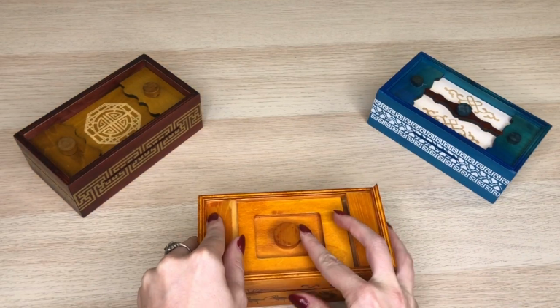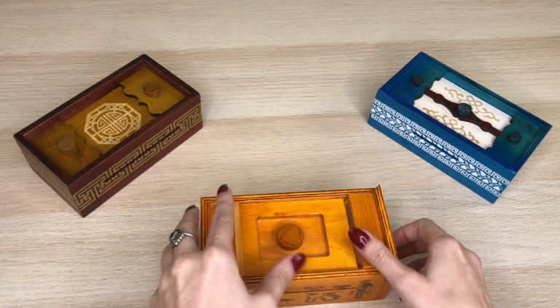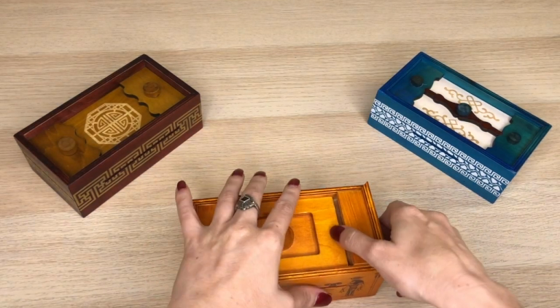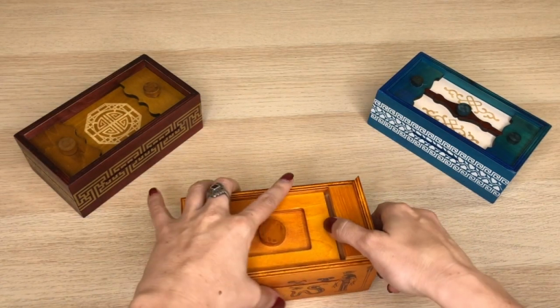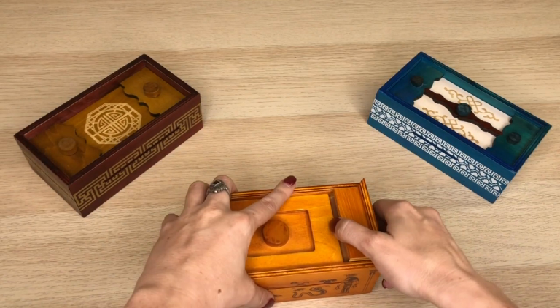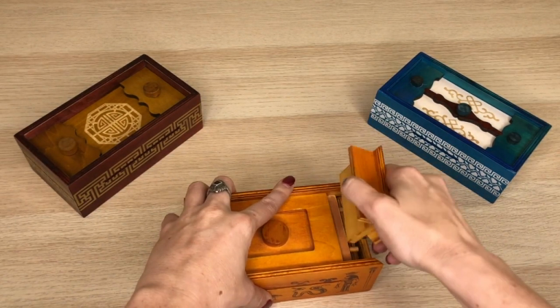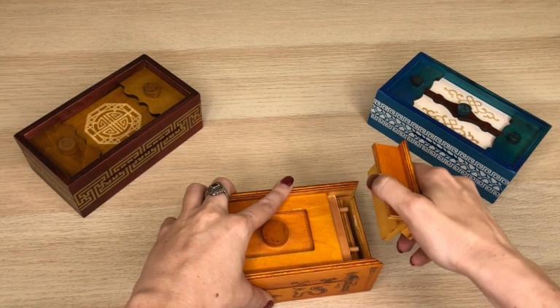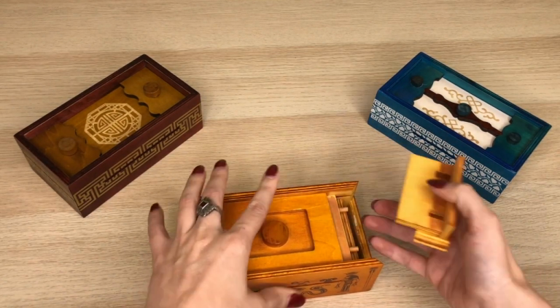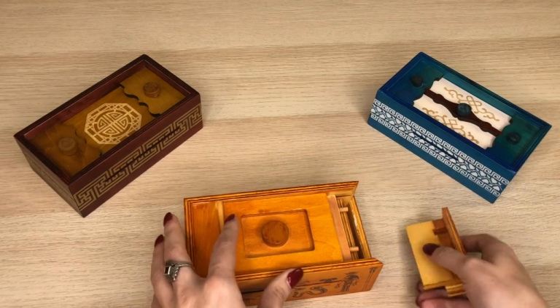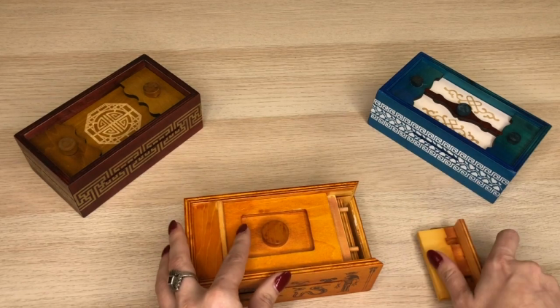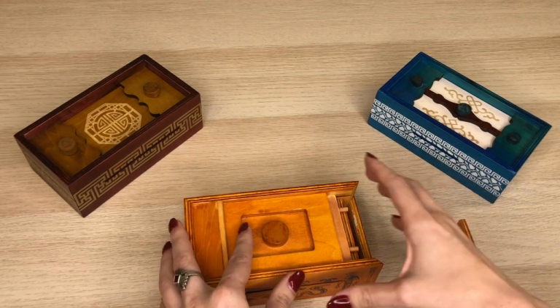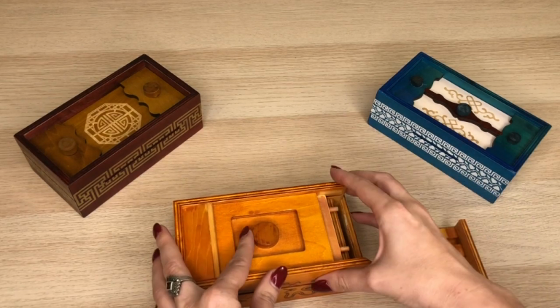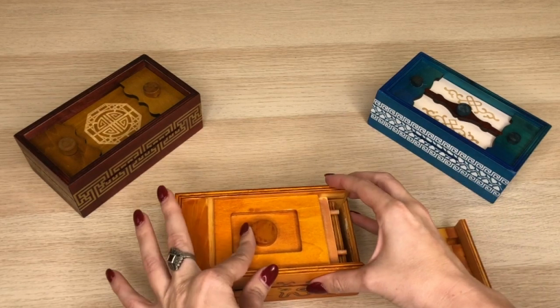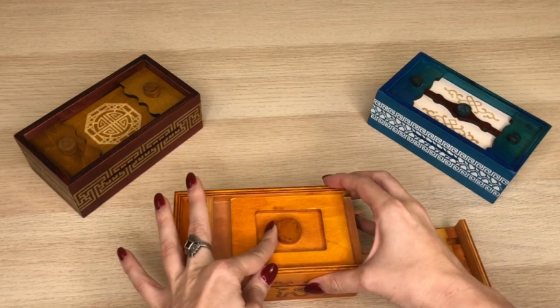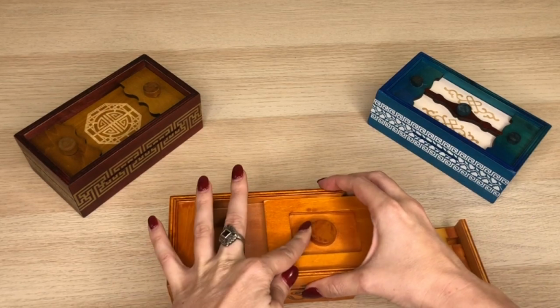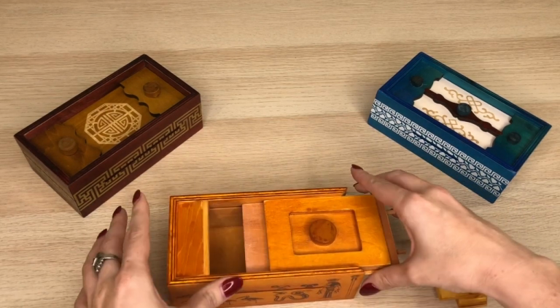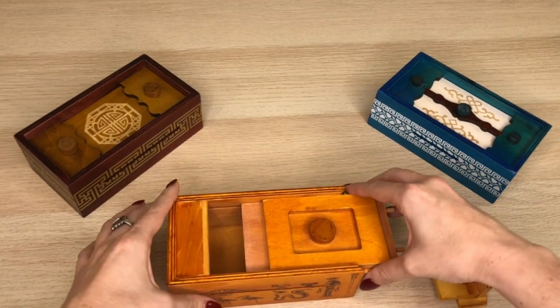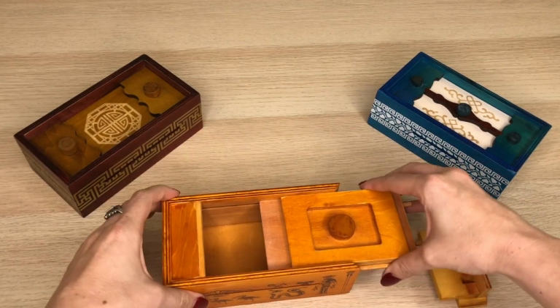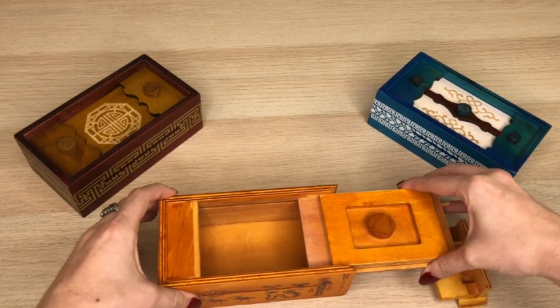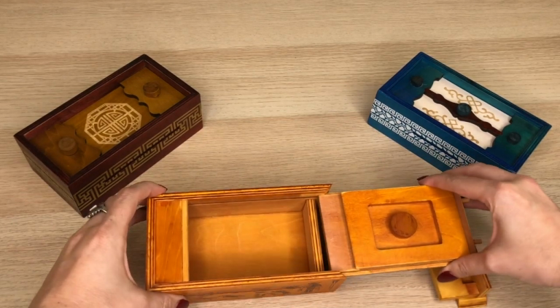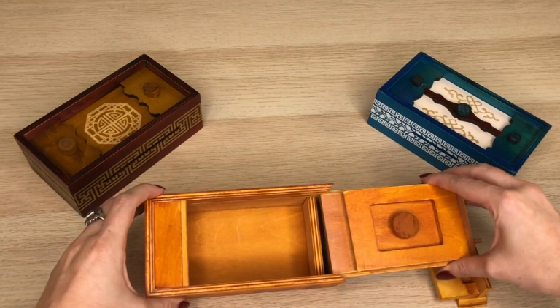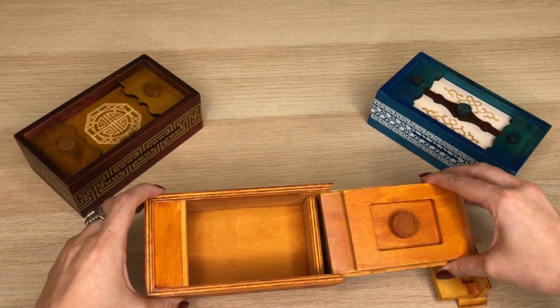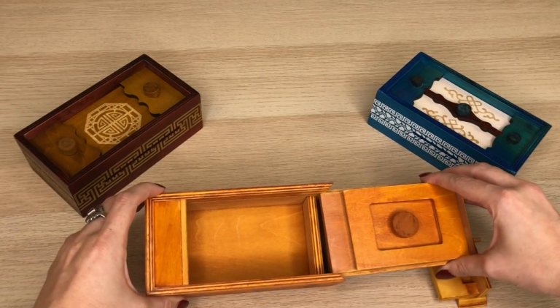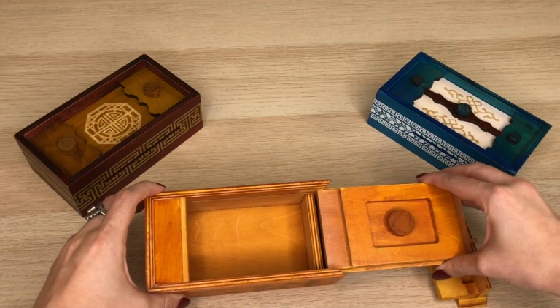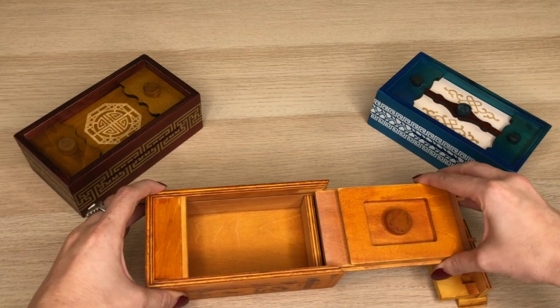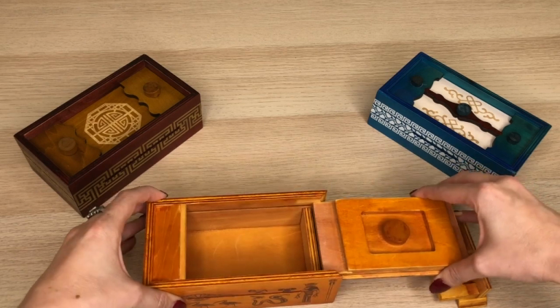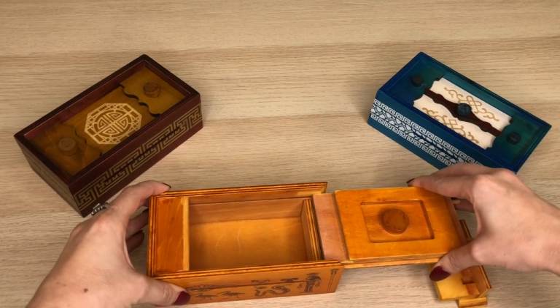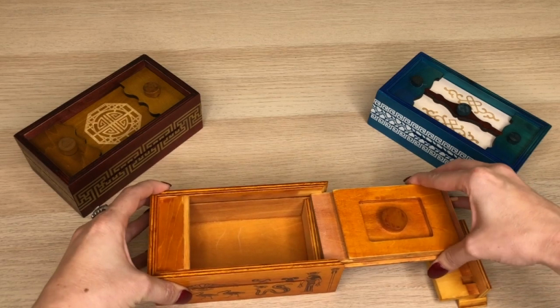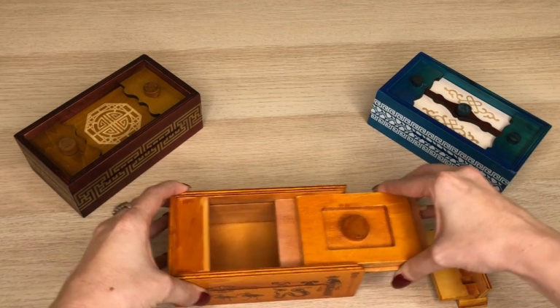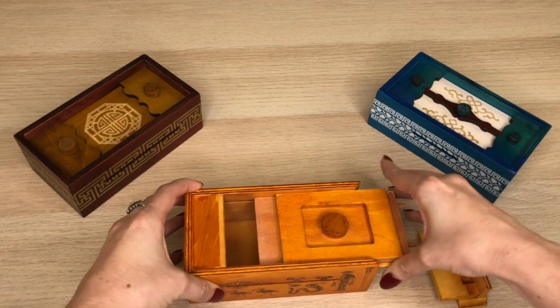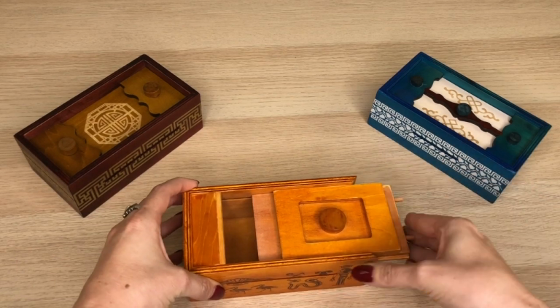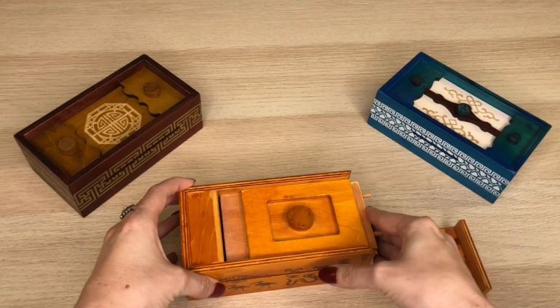Just like that. Then you can lift that whole right side panel off and slide the middle piece right out — and then you've got entry to your secret box.